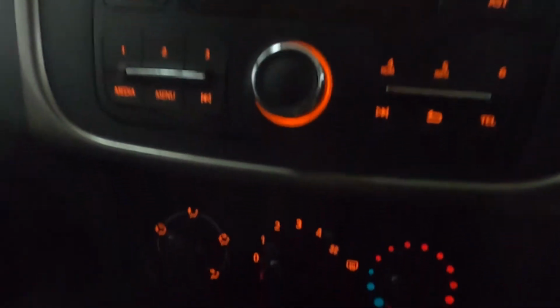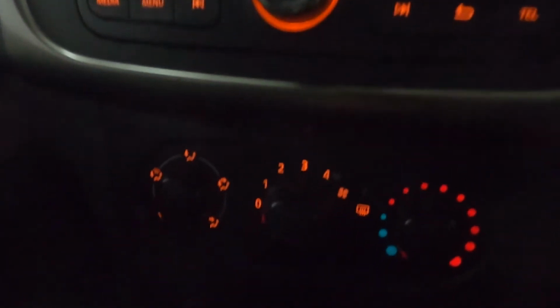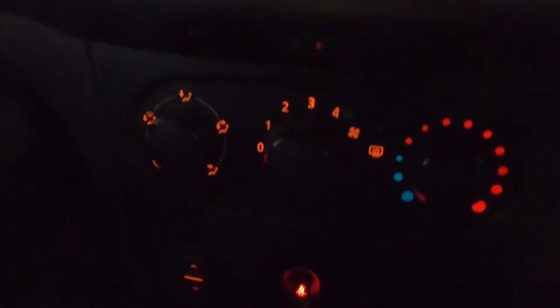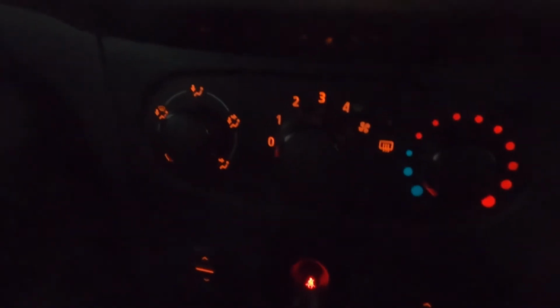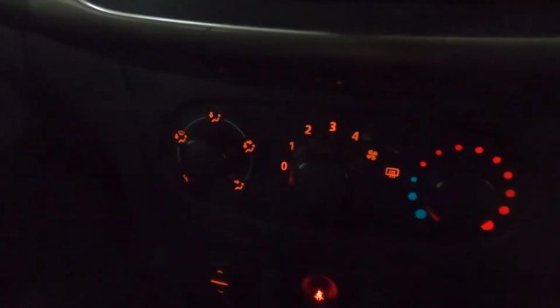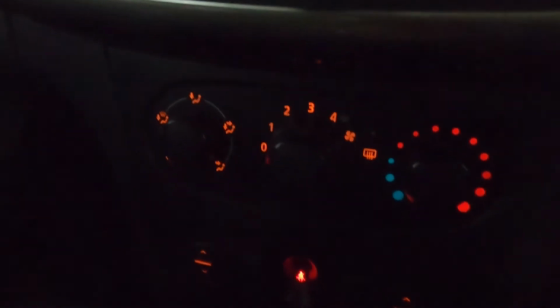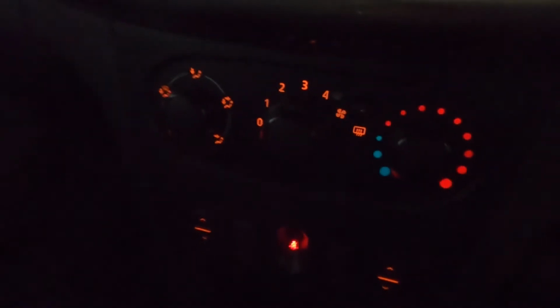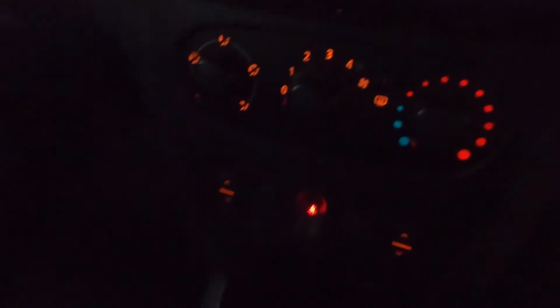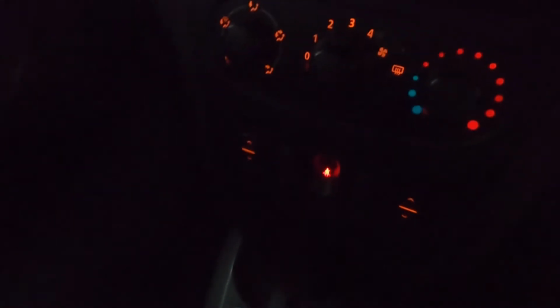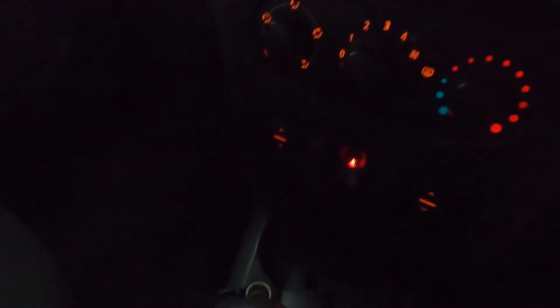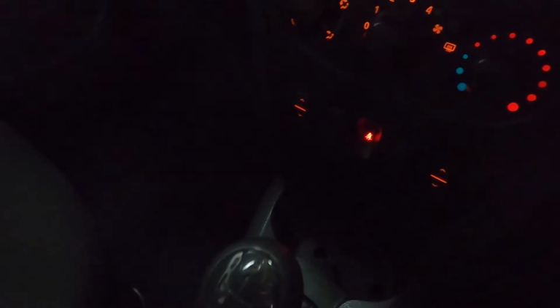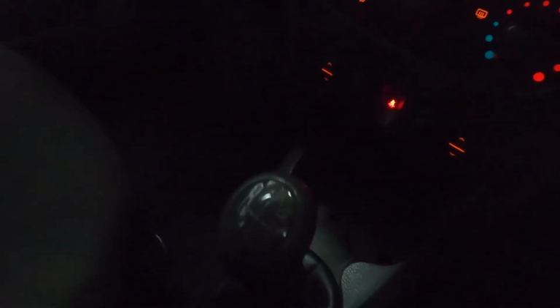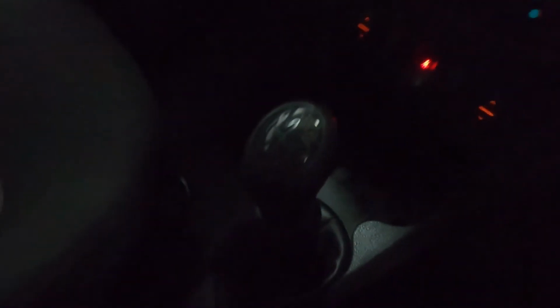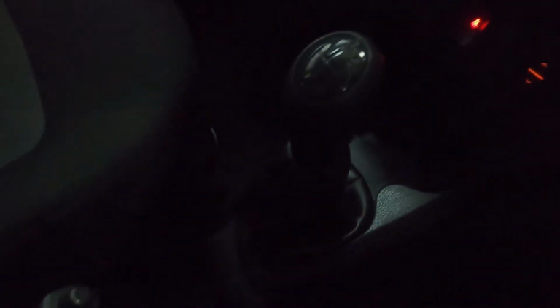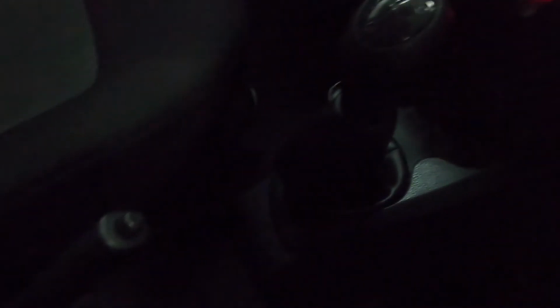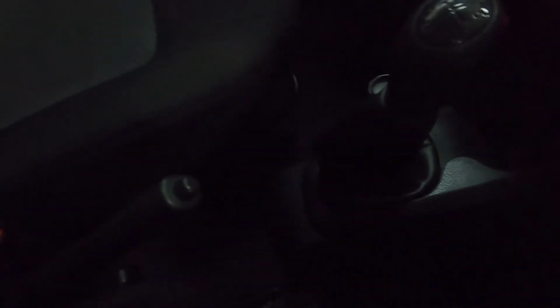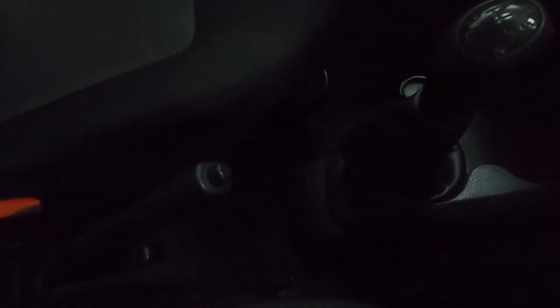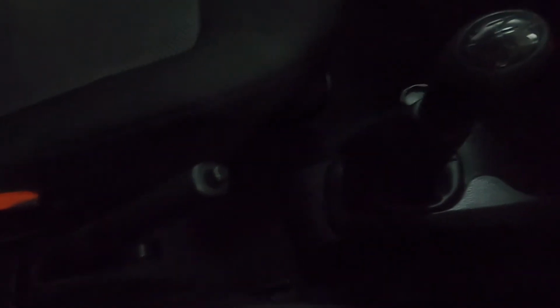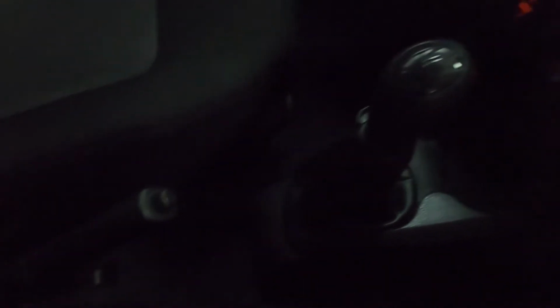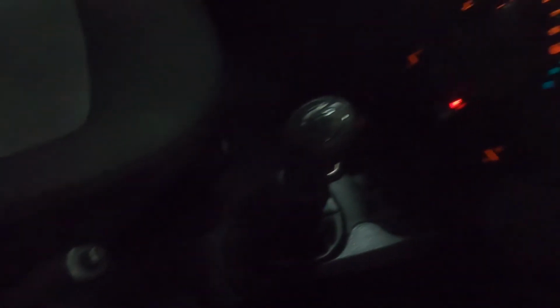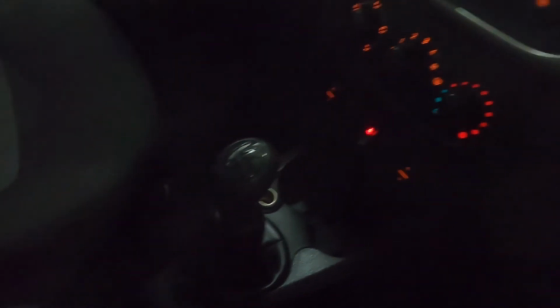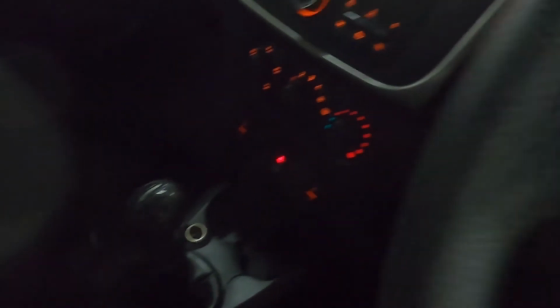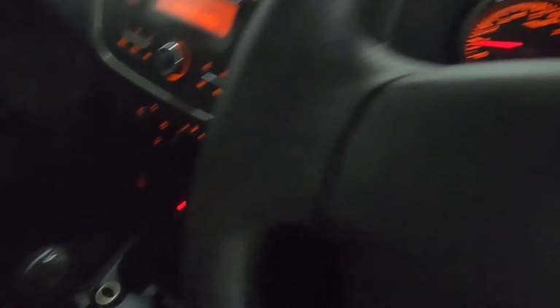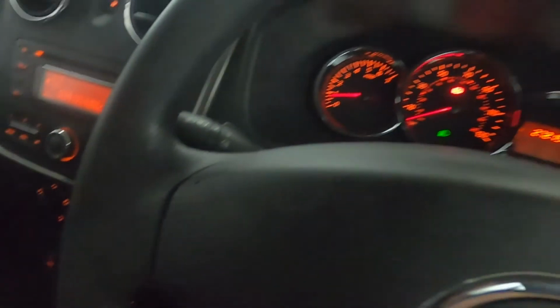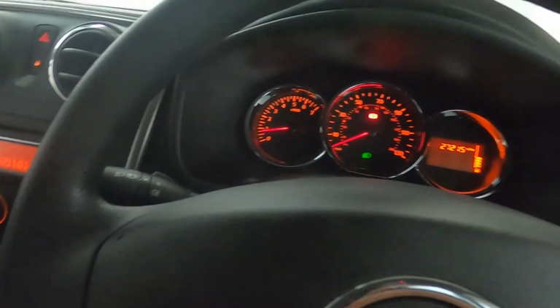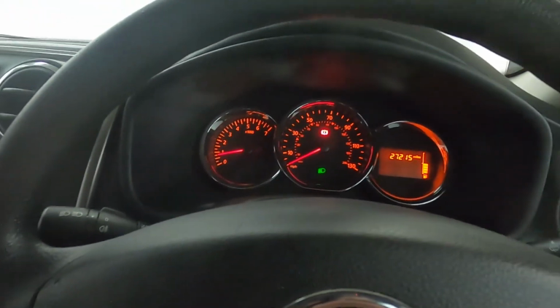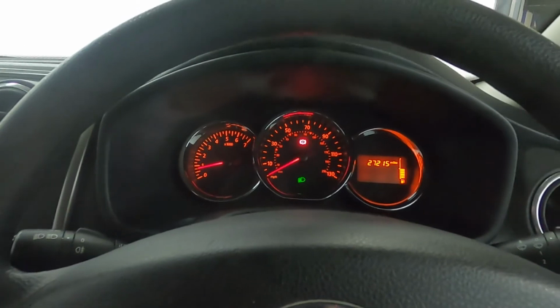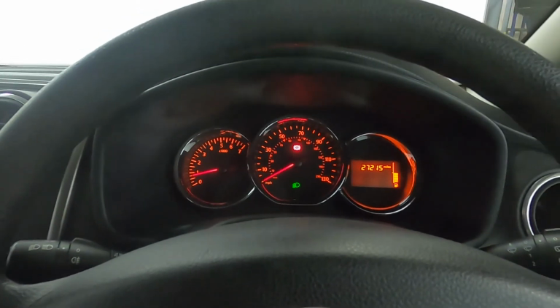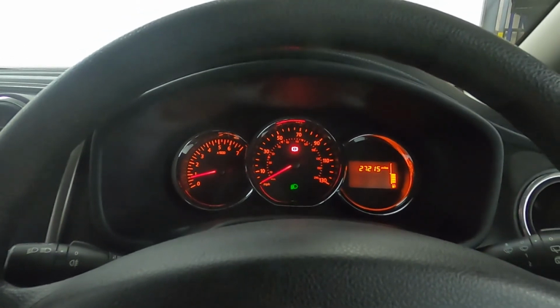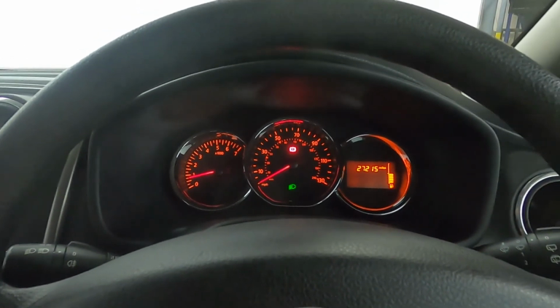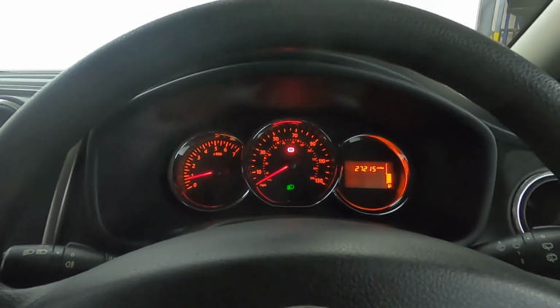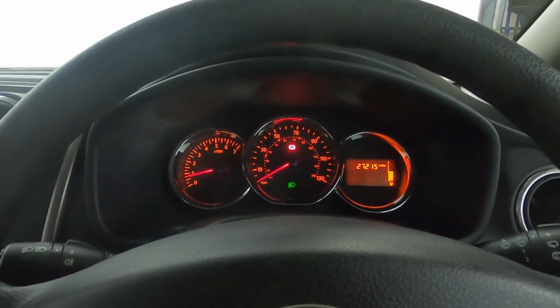Below that you've got the climate controls with two cupholders and a neat centre console. If you'd like any more information, please visit our website. Thank you very much for watching.